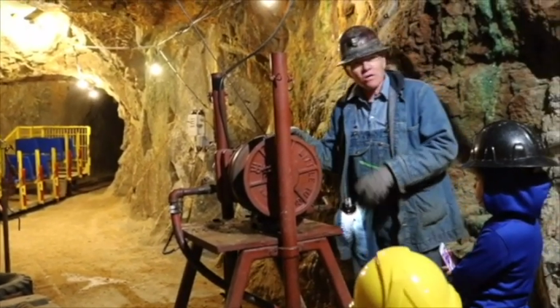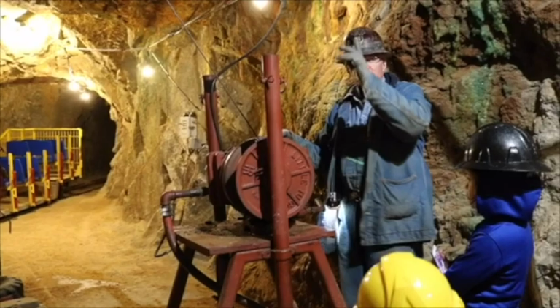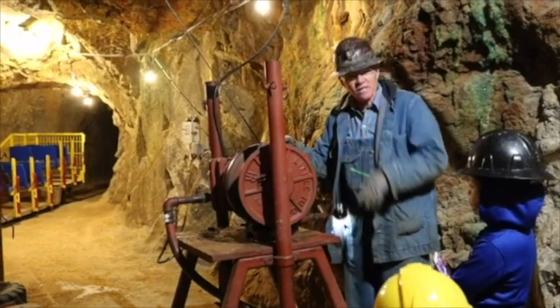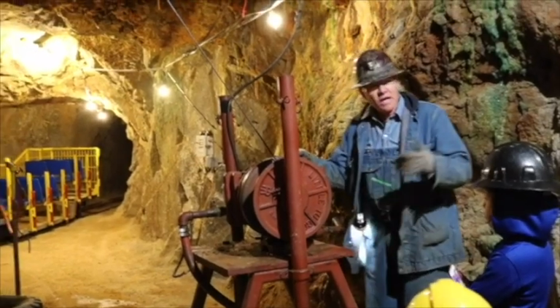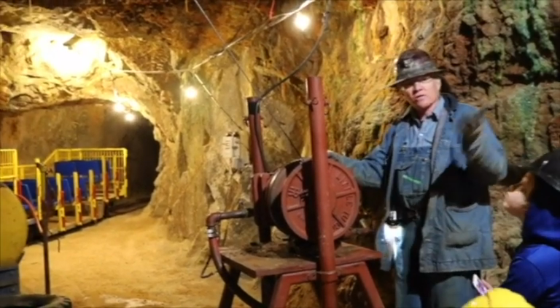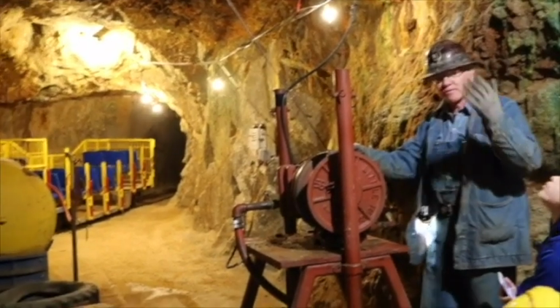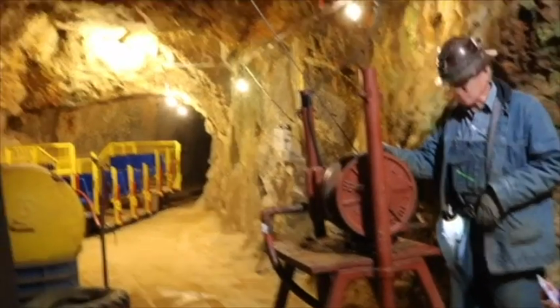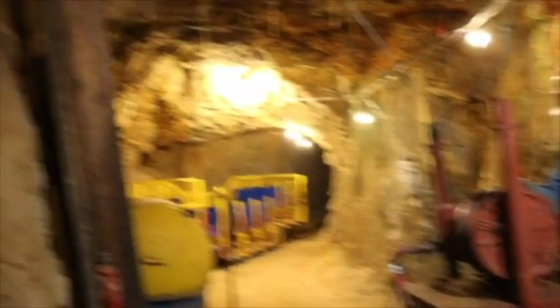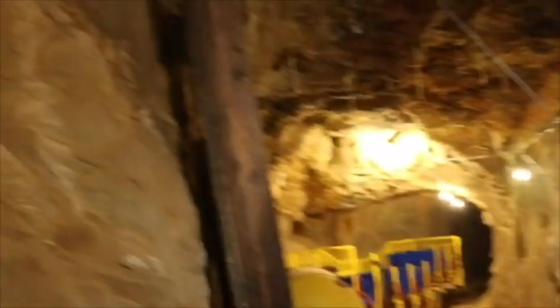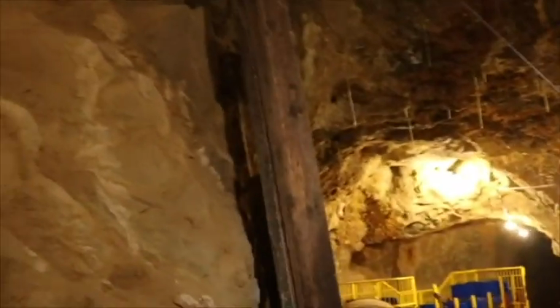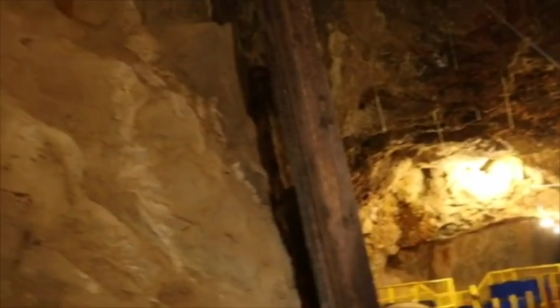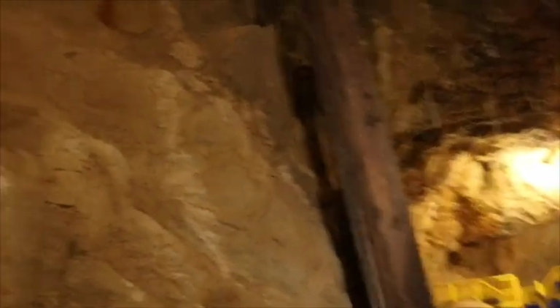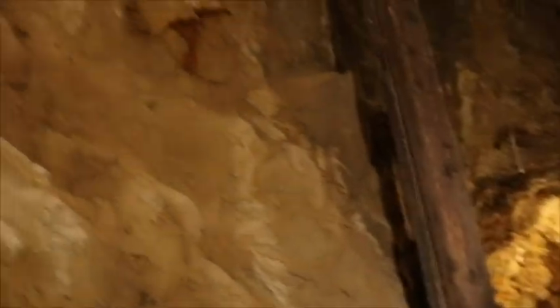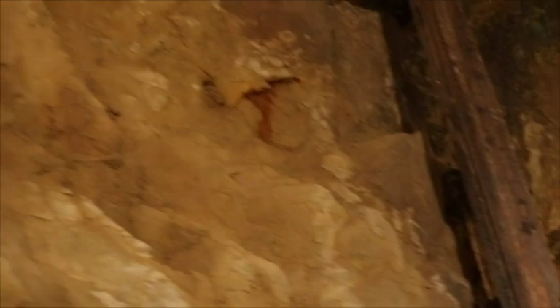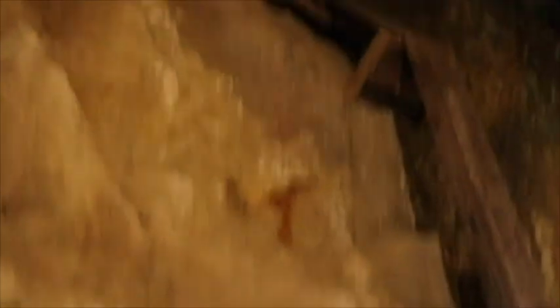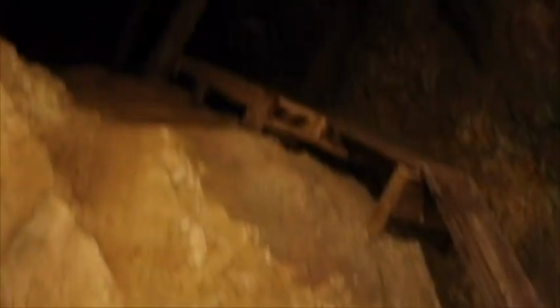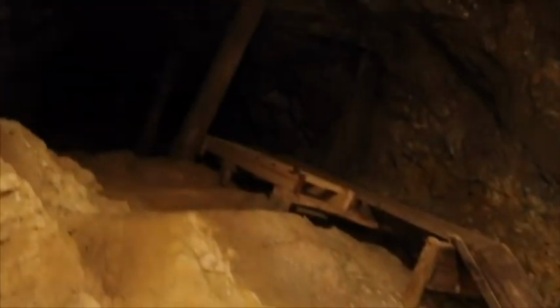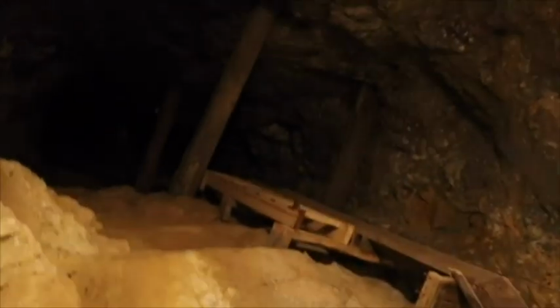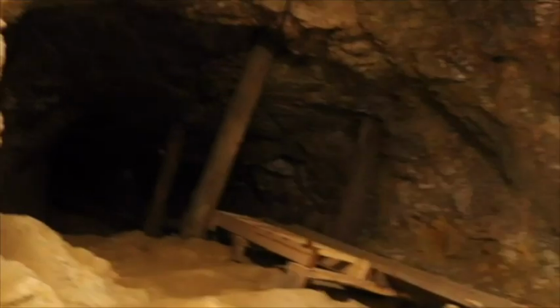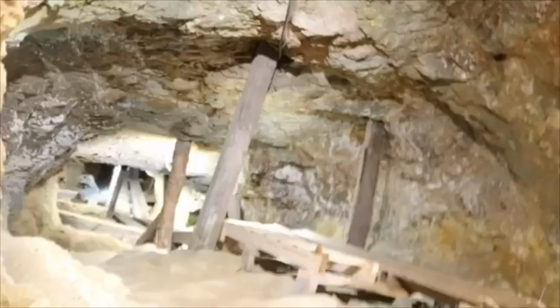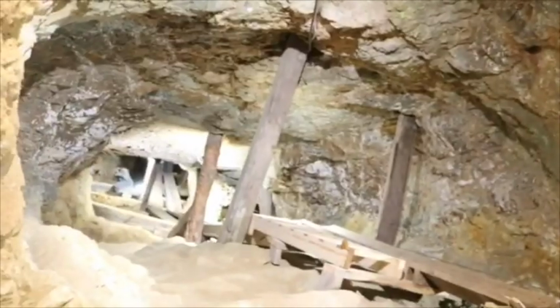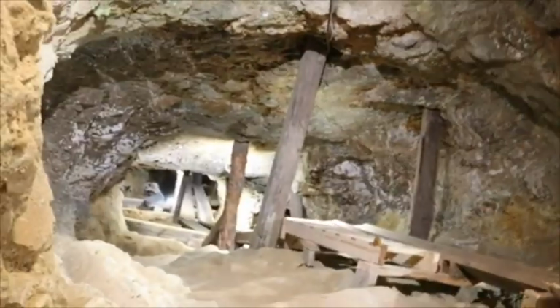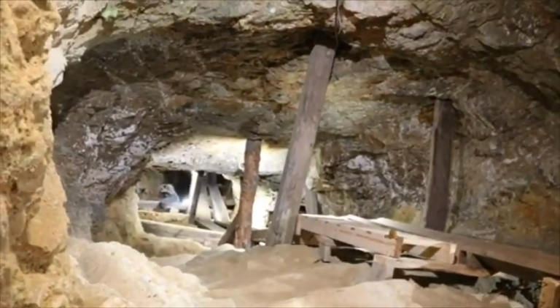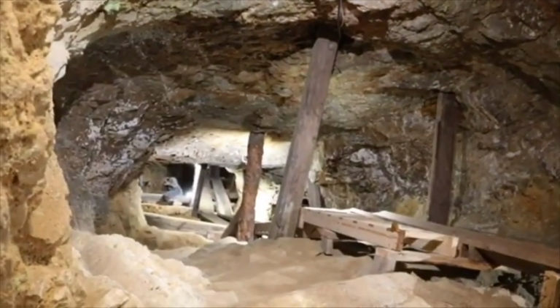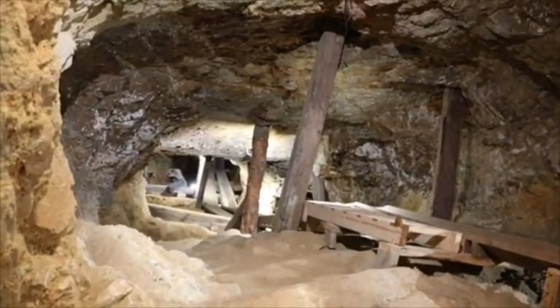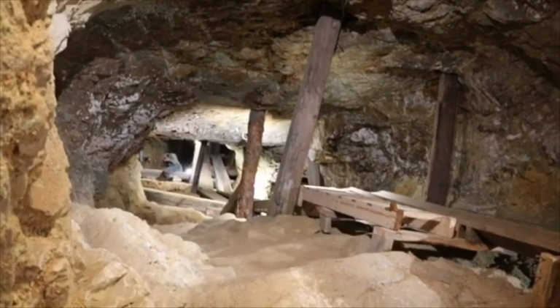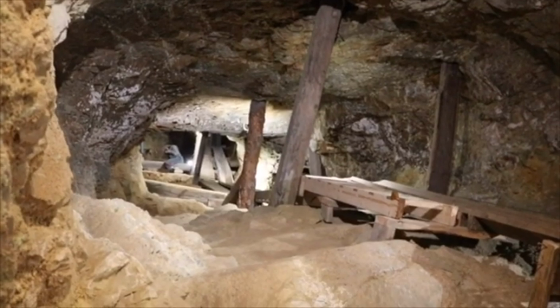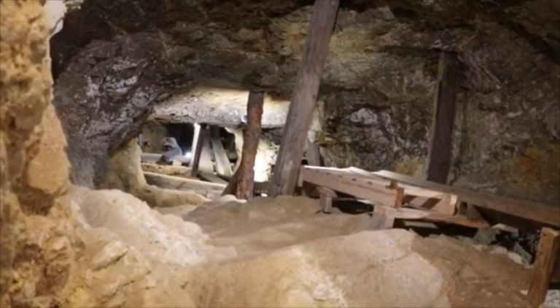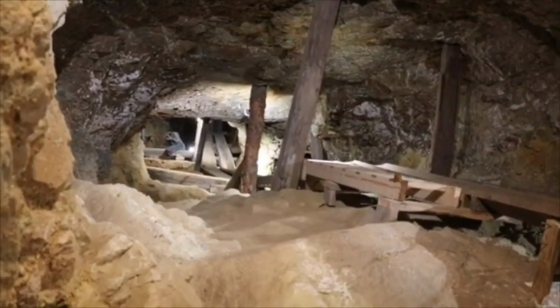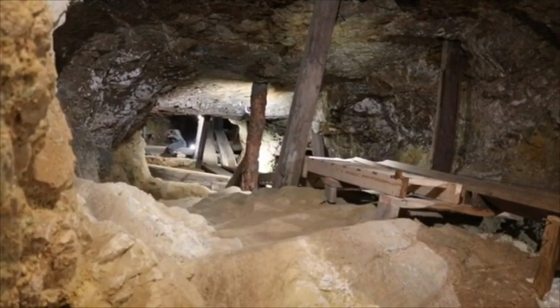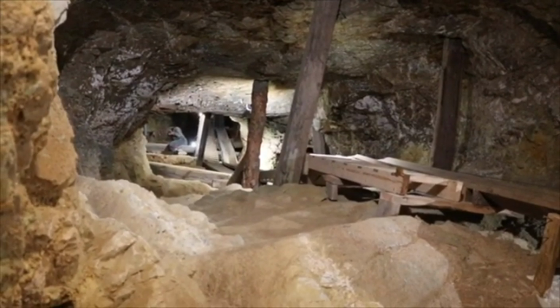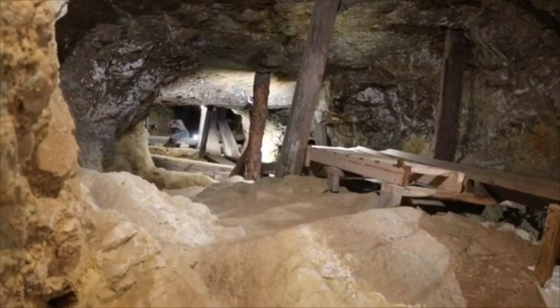I'll go ahead and turn the light on so you can step in here and see over on this side — that'll give you a good idea what stope mining is all about. That line goes from this level up to the 900-foot level, and then from the 900 up to the 800-foot level.